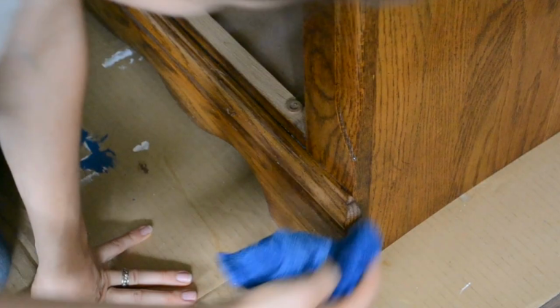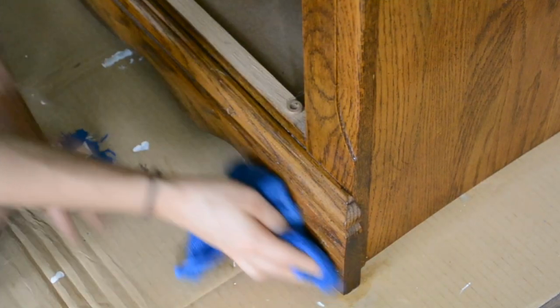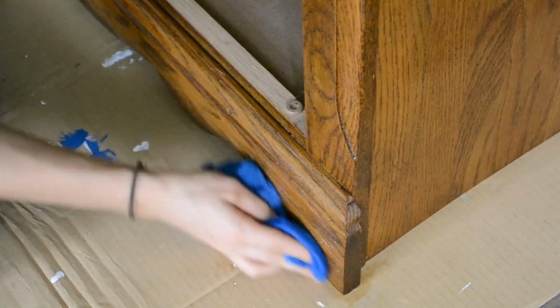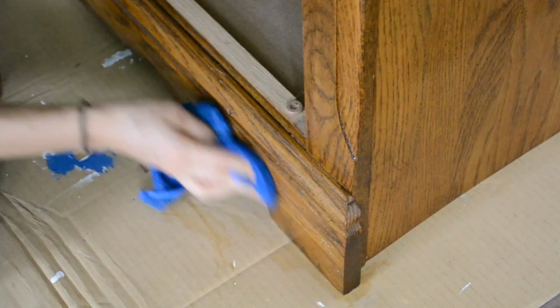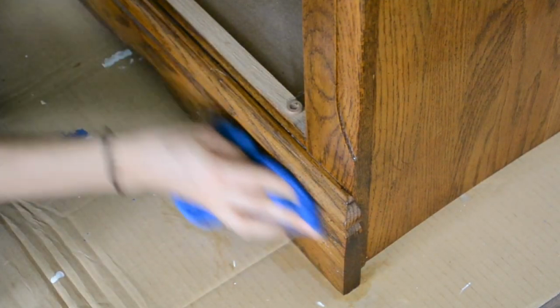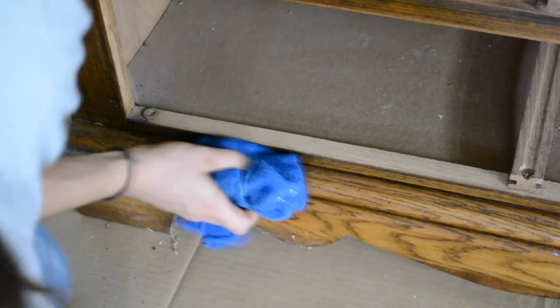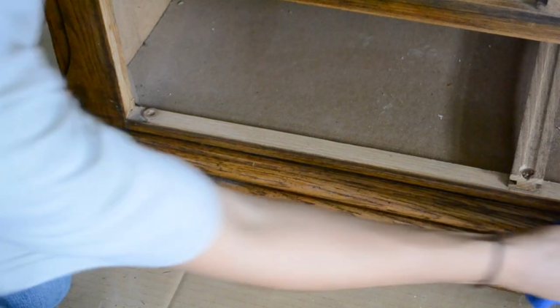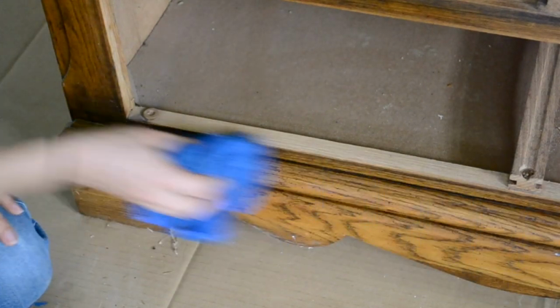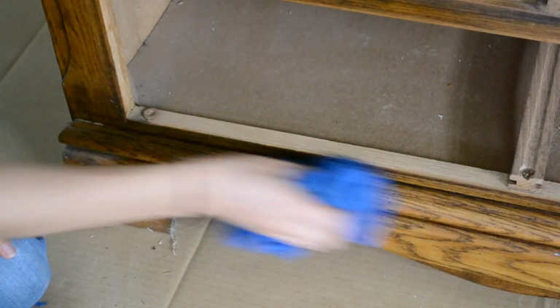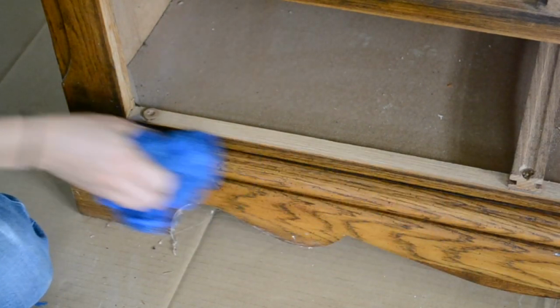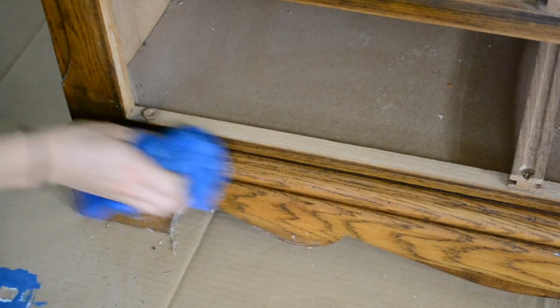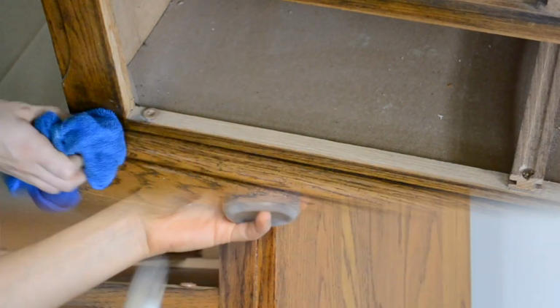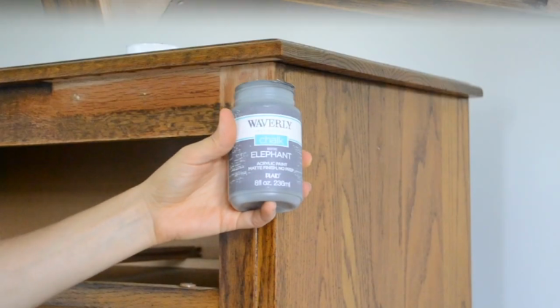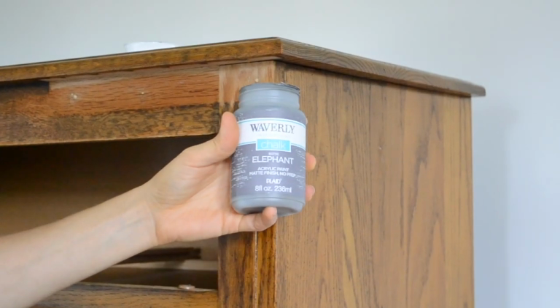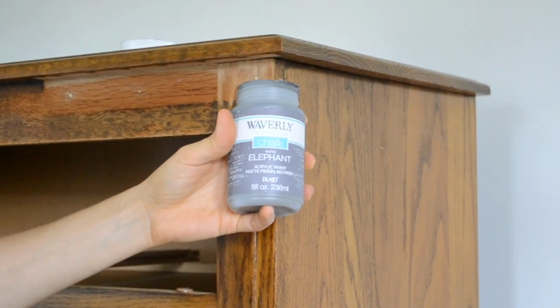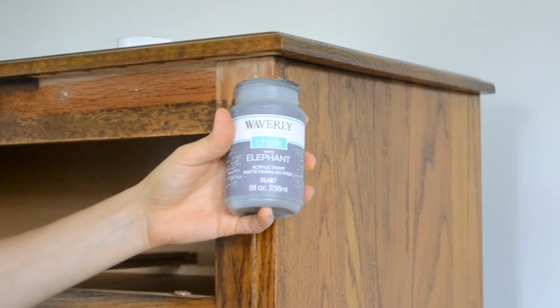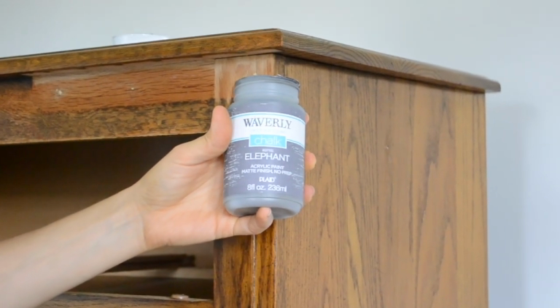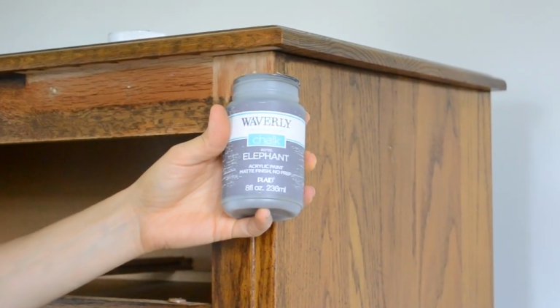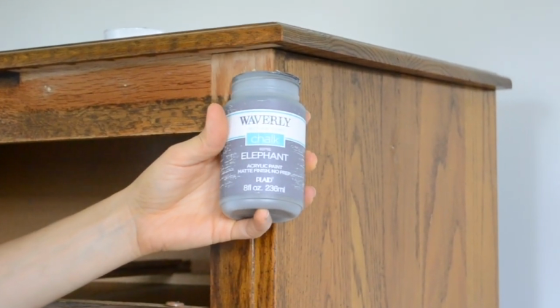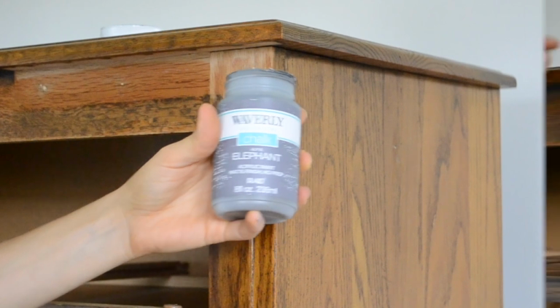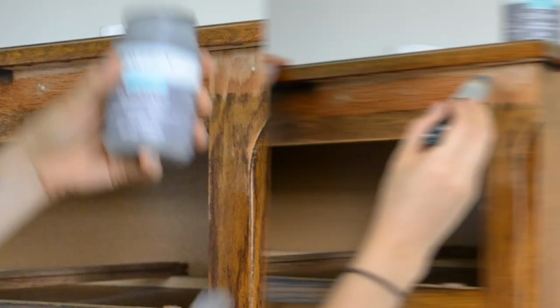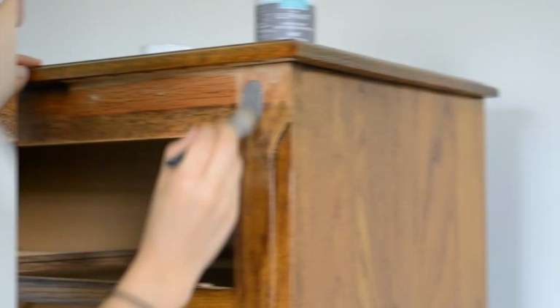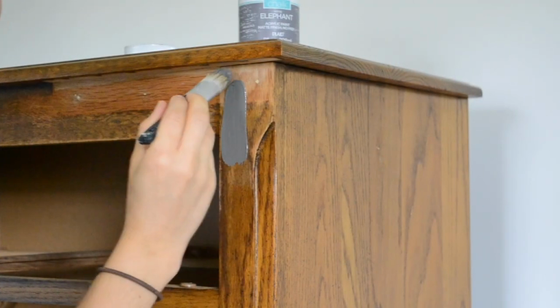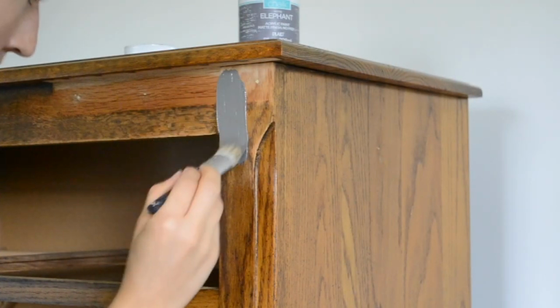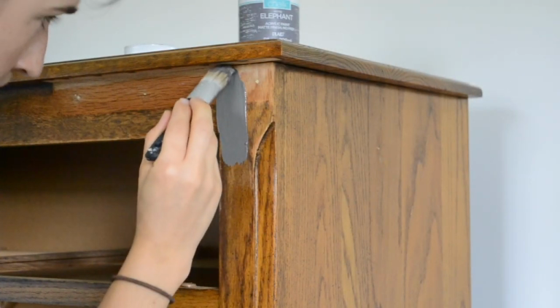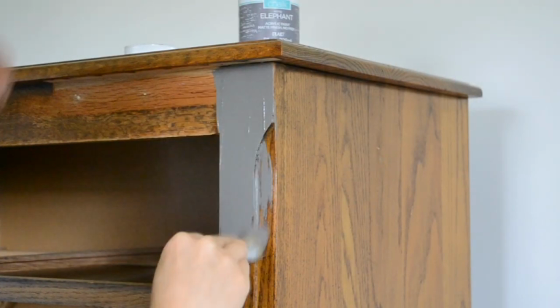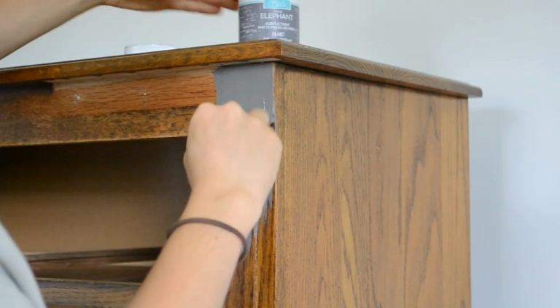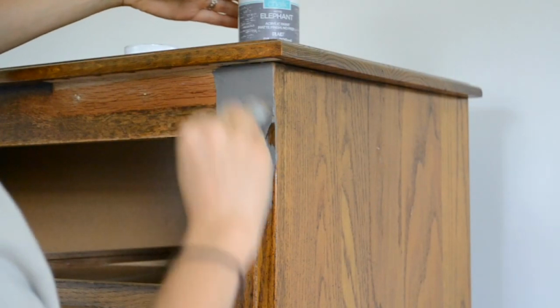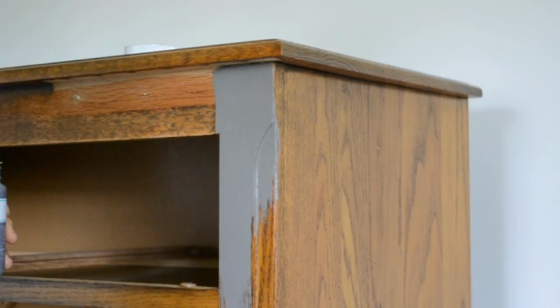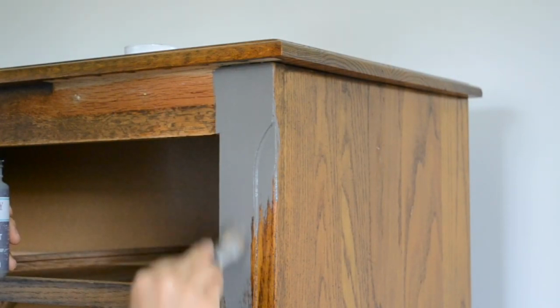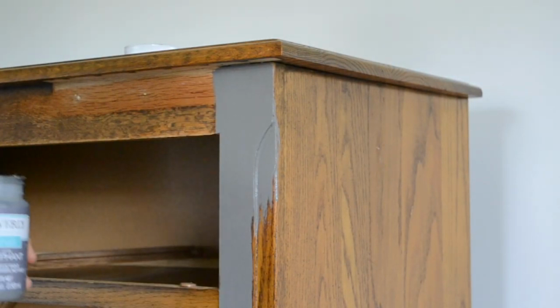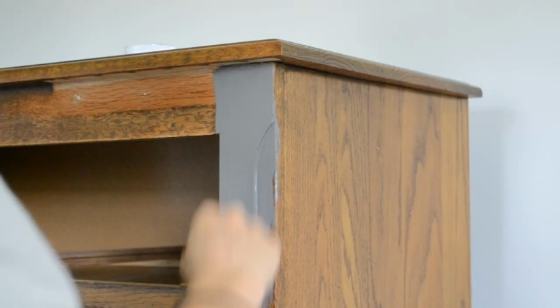Next I gave the entire dresser a really good cleaning using soapy water and a rag. After wiping it all down with soapy water, I came back with clean water to remove any of the residue. Today I'm going to be using chalk paint by Waverly Inspirations.